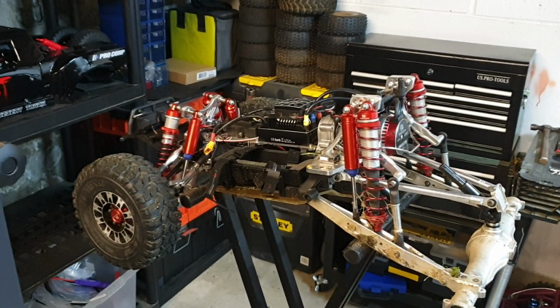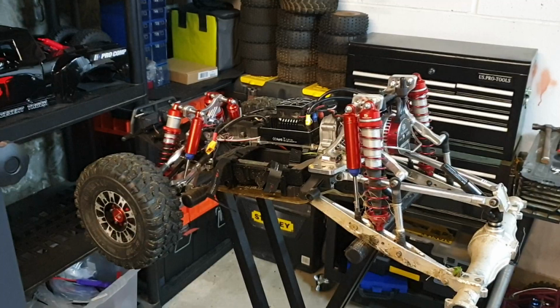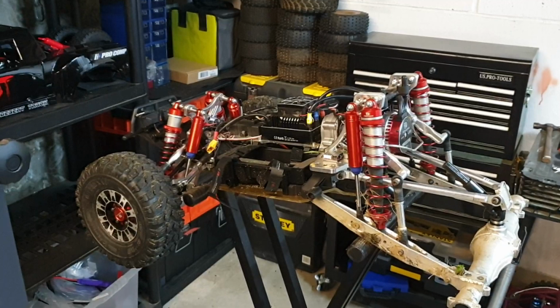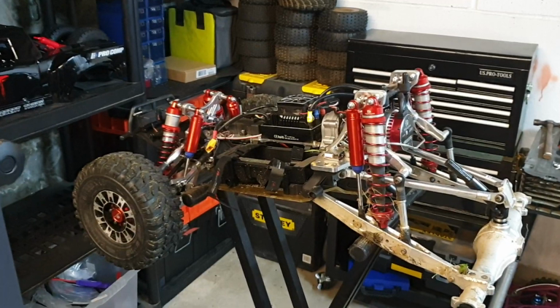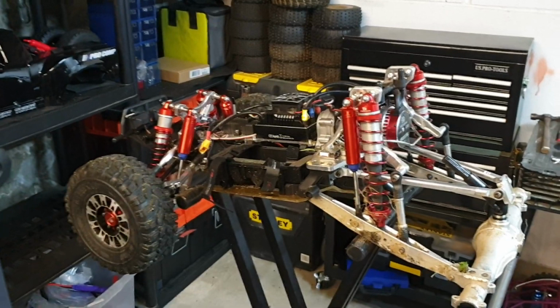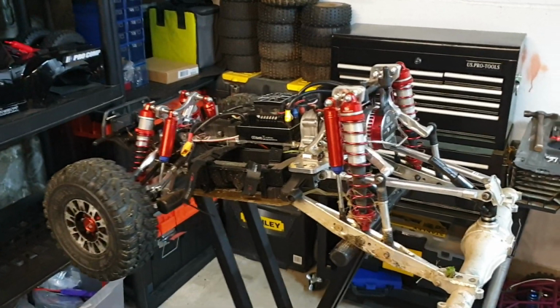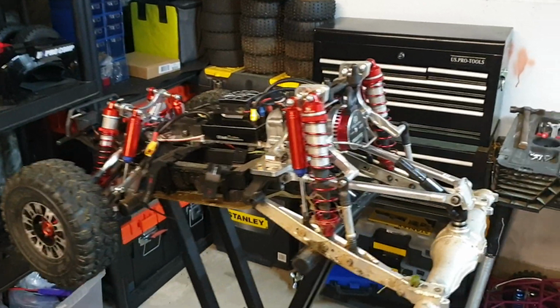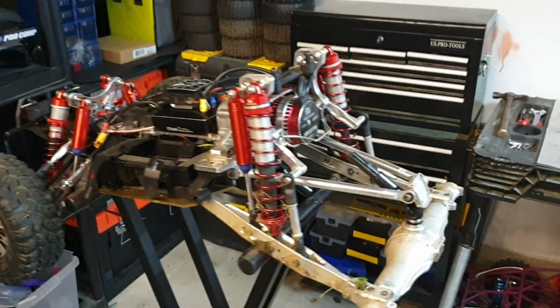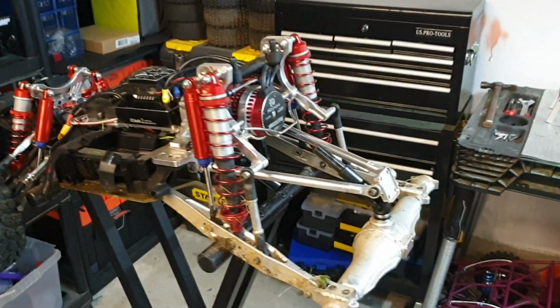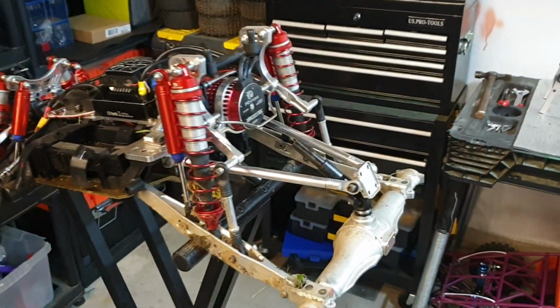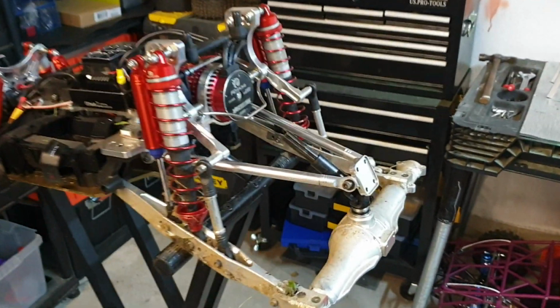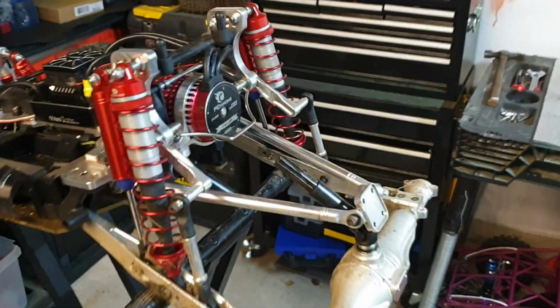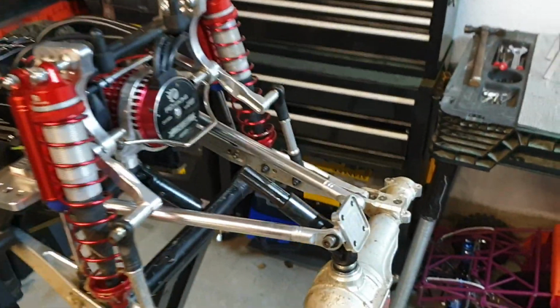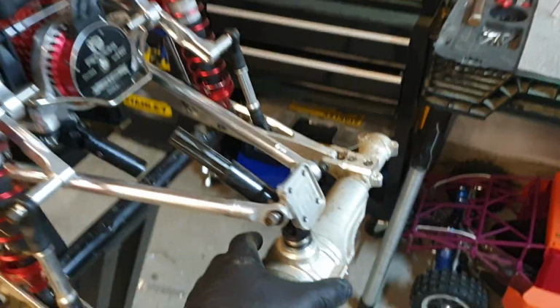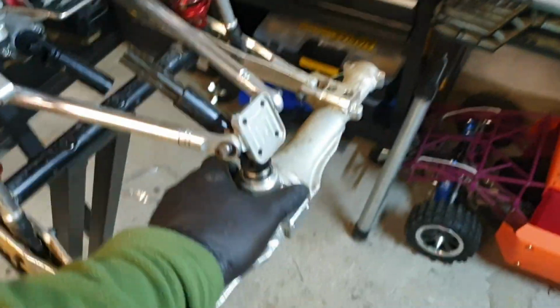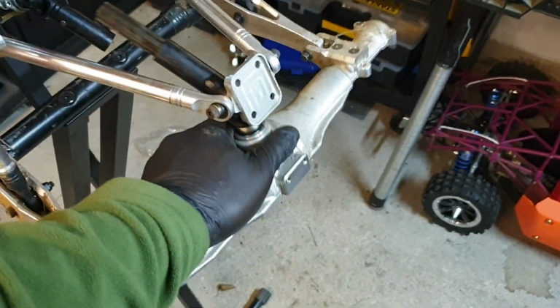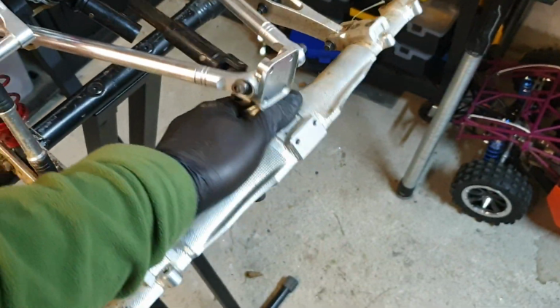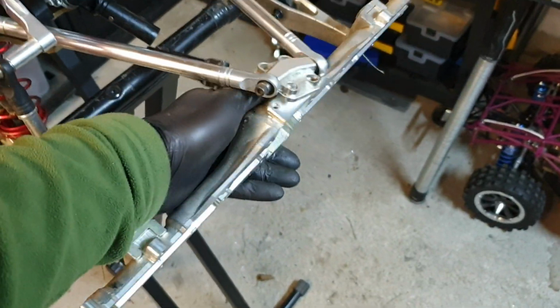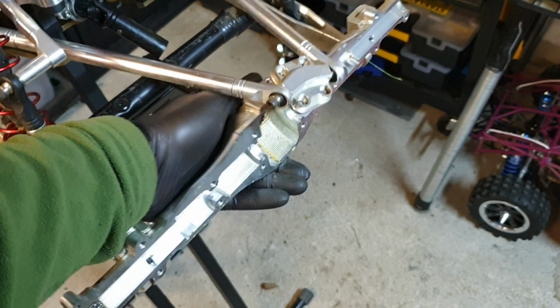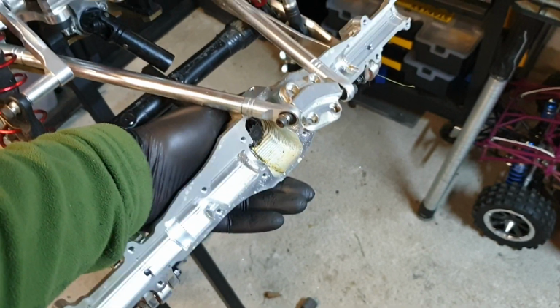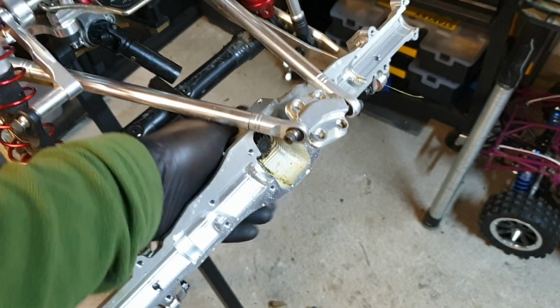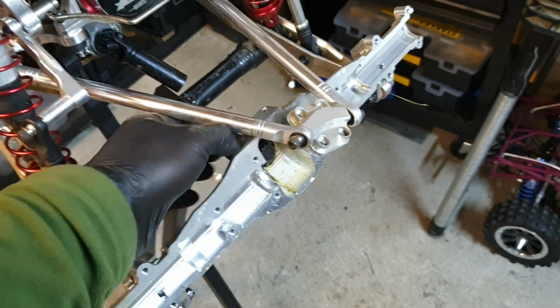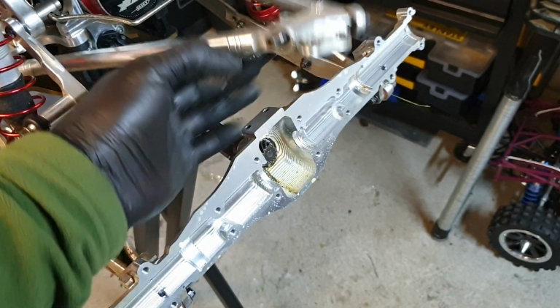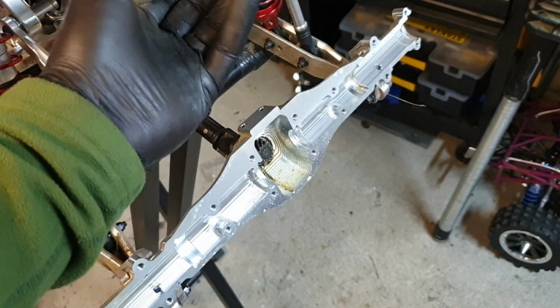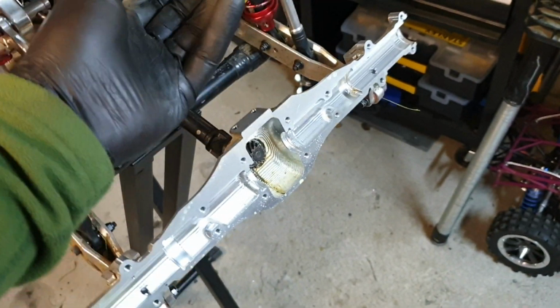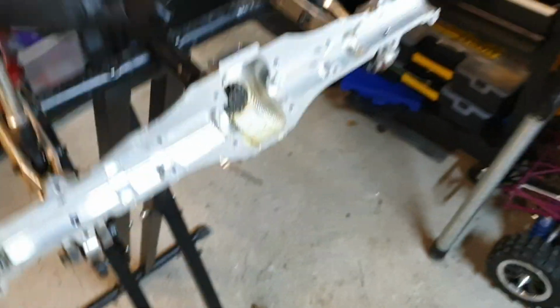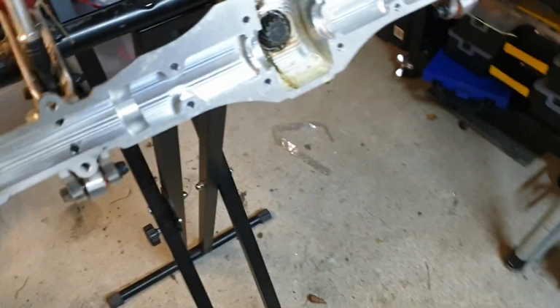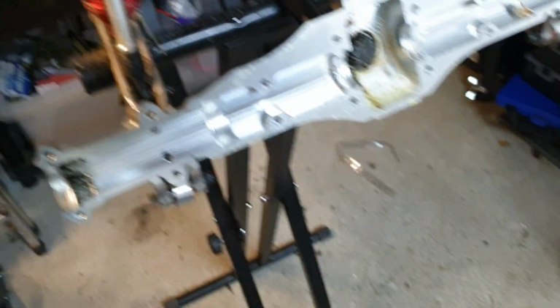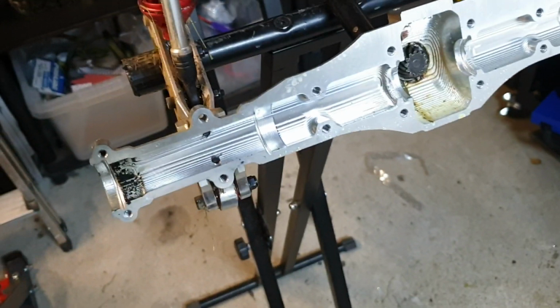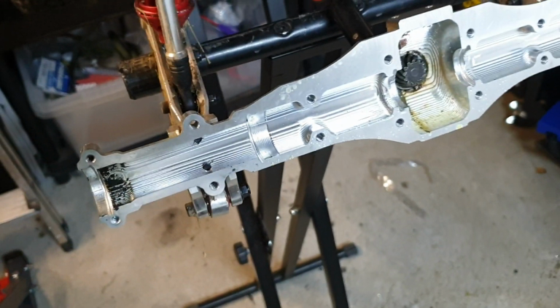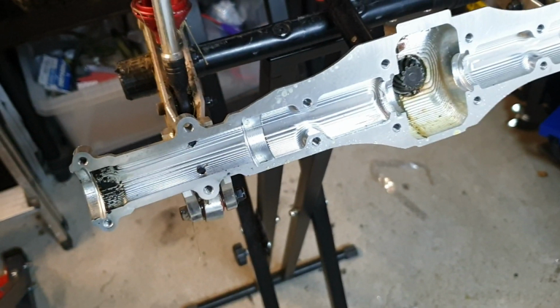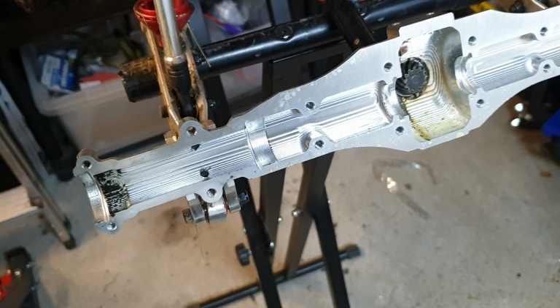The fix is to have lighter diff oil in the front and heavier diff oil in the back. I'm rectifying that now, and I just thought it'd be interesting for those of you who haven't seen the back of a Dragon Hammer.